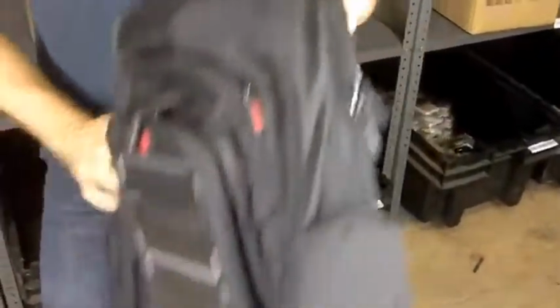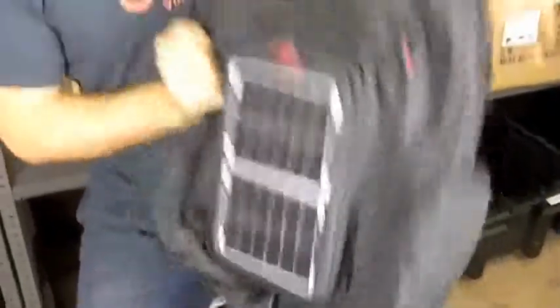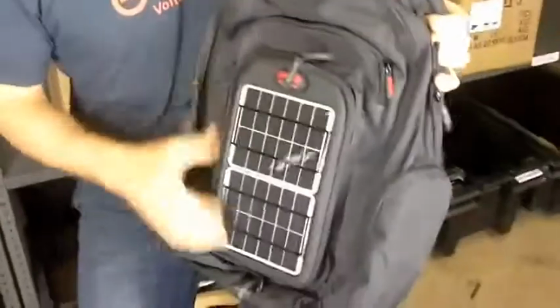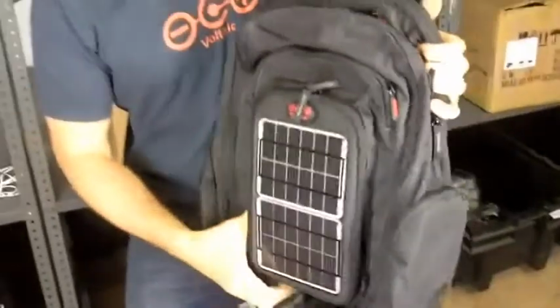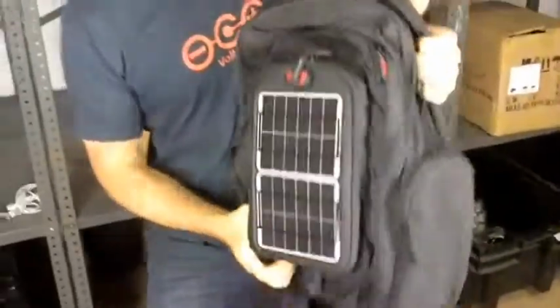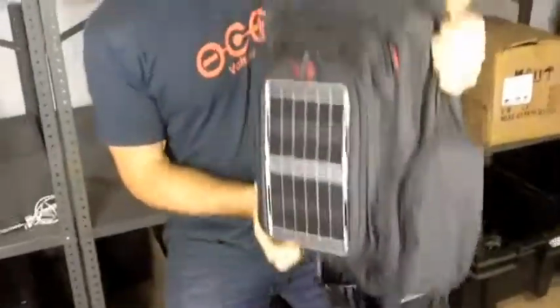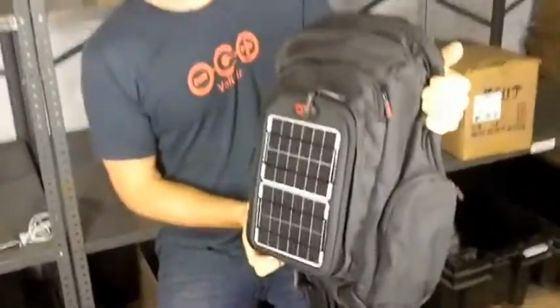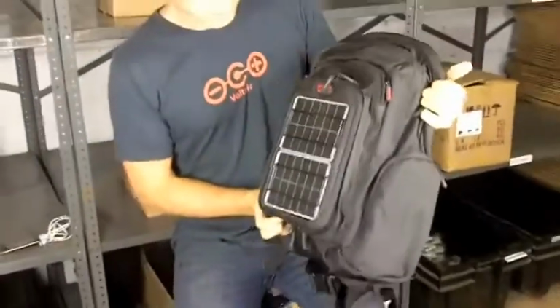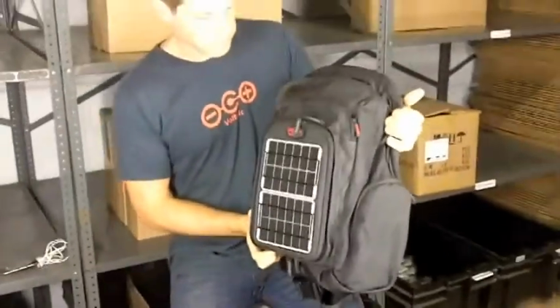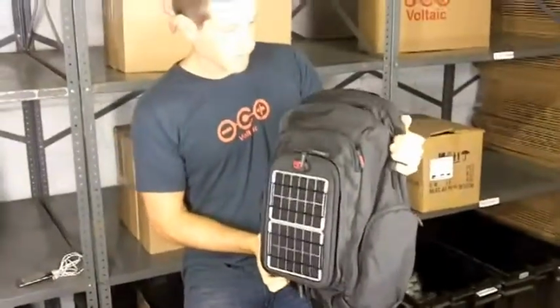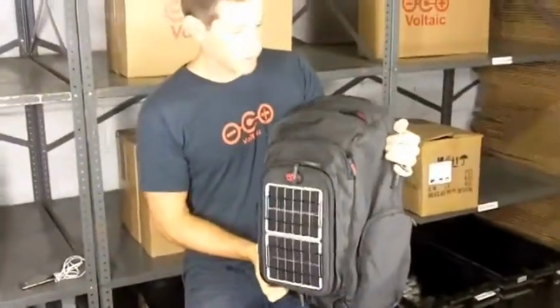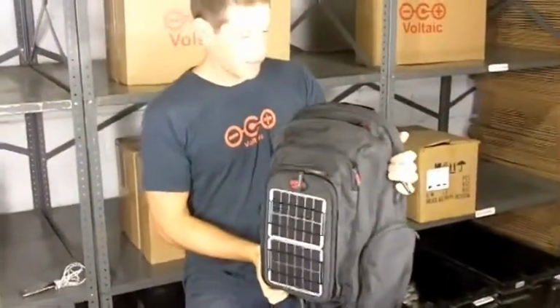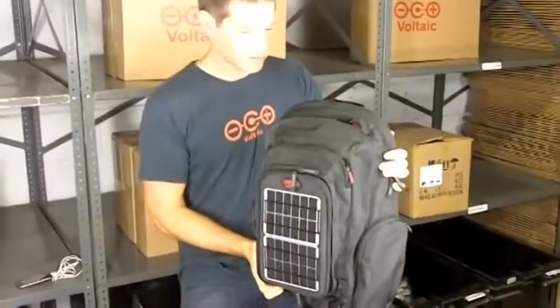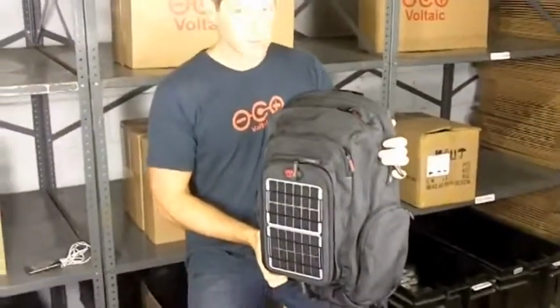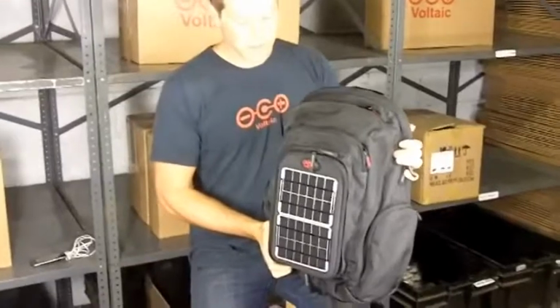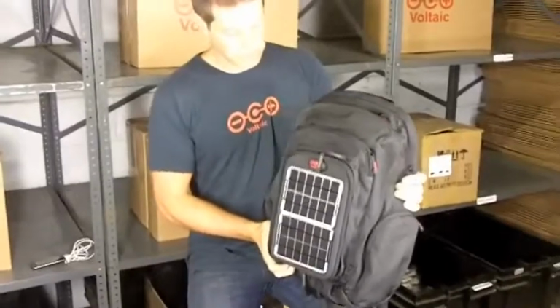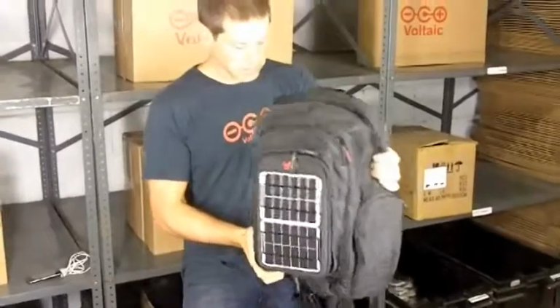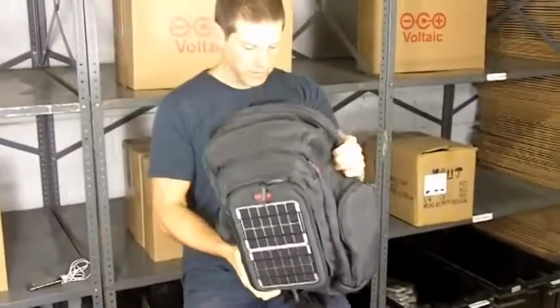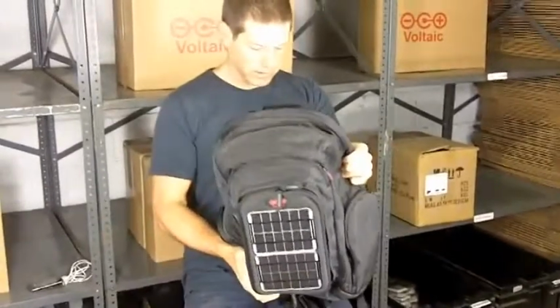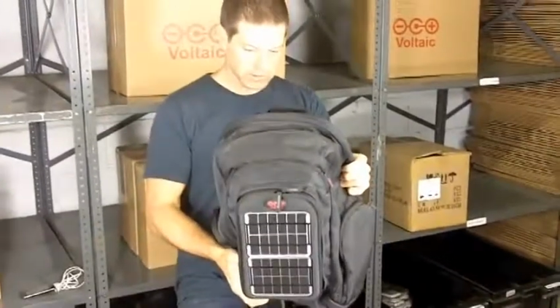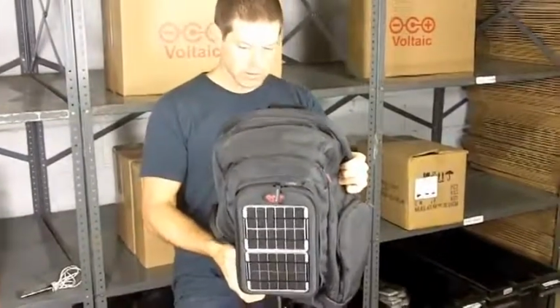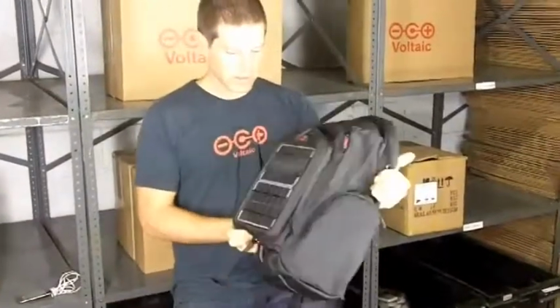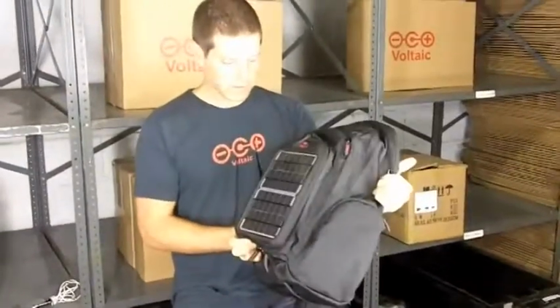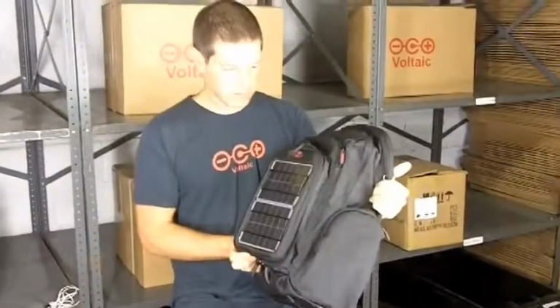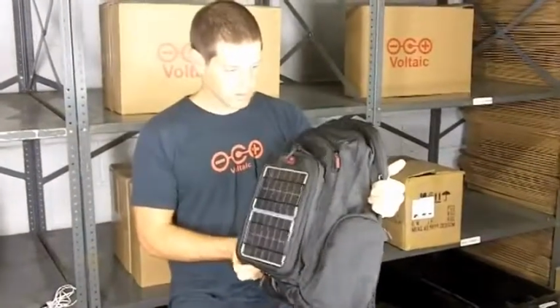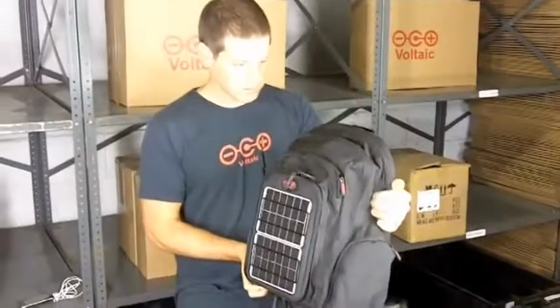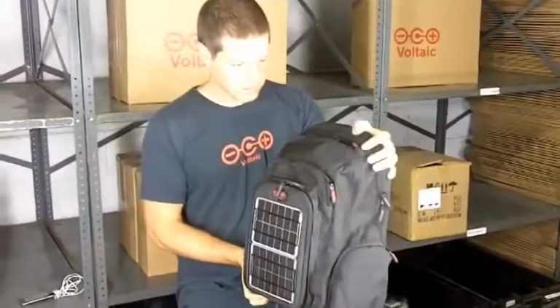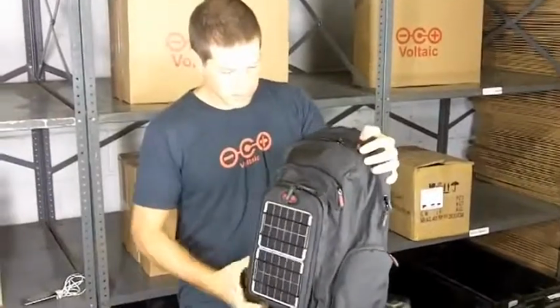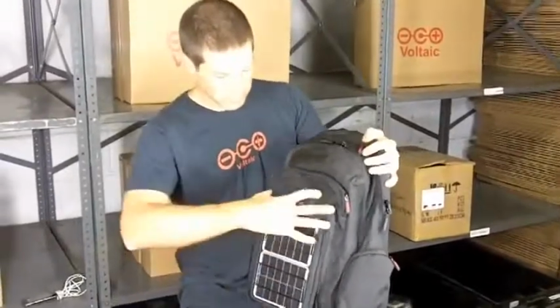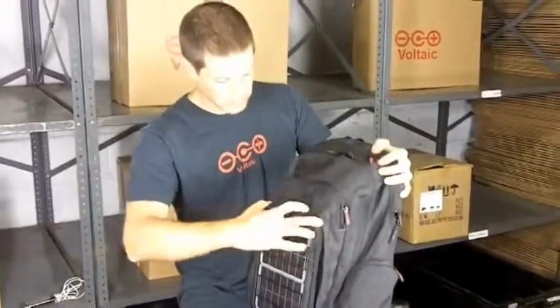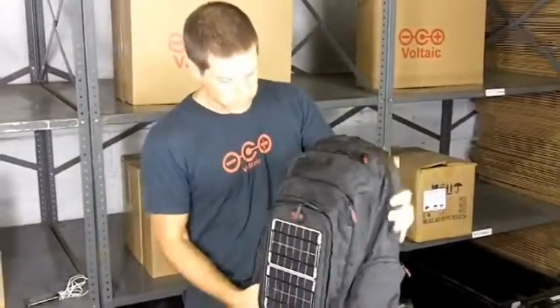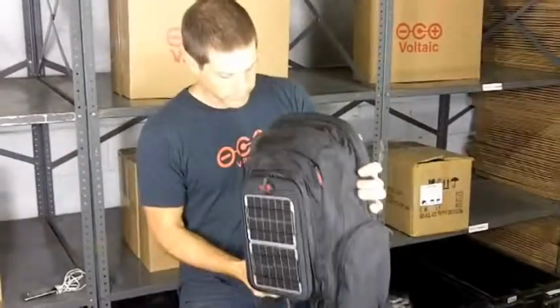So that's the off-grid solar backpack. It's a solar charger for powering up handheld electronics, digital cameras, and all sorts of other electronics — a sturdy, large workhorse for everyday use.